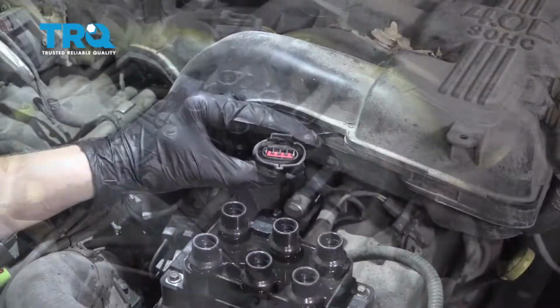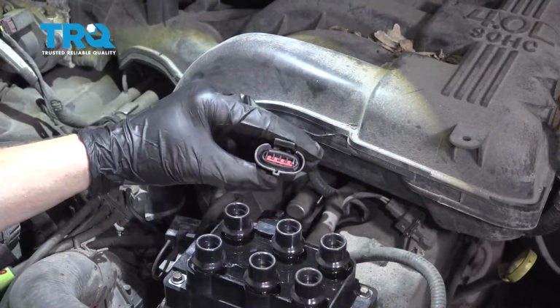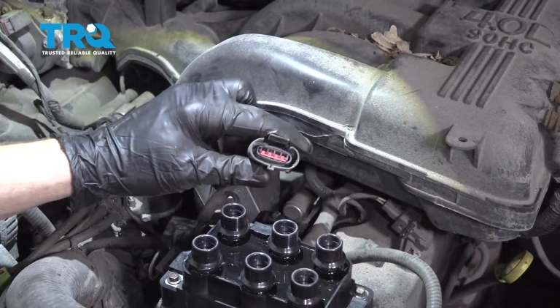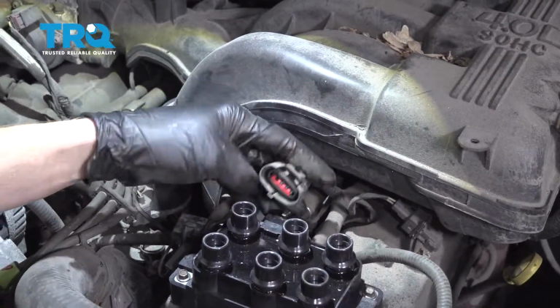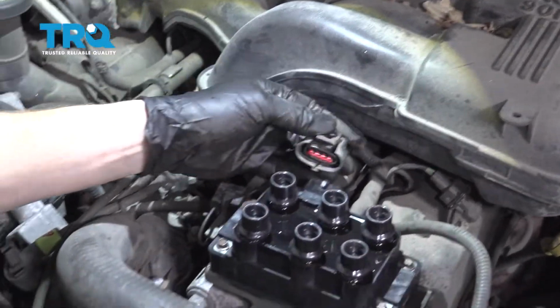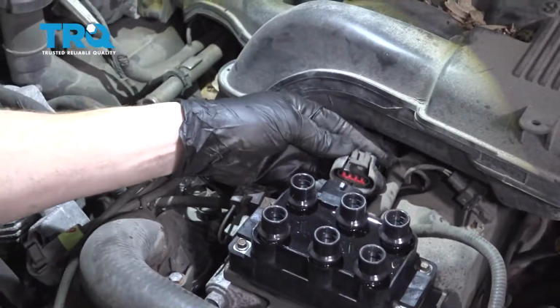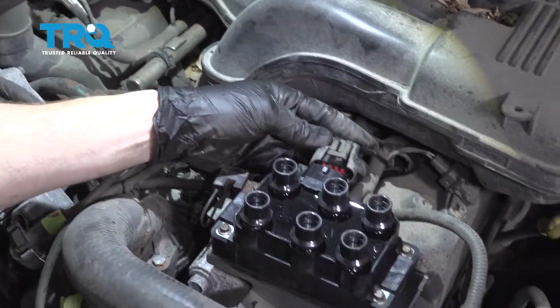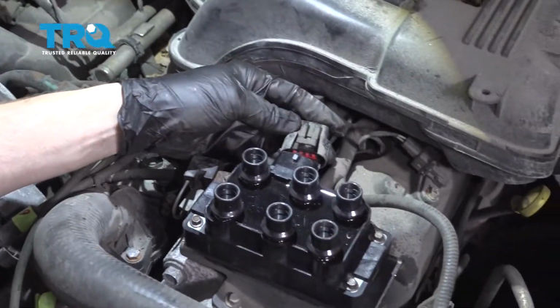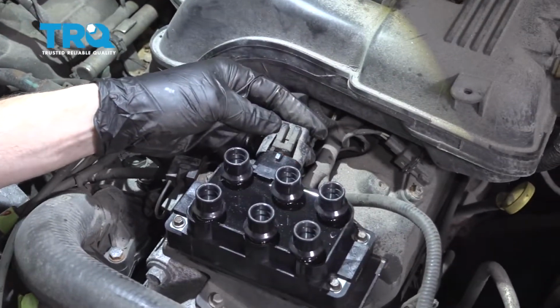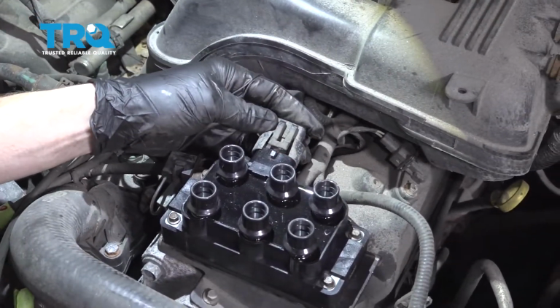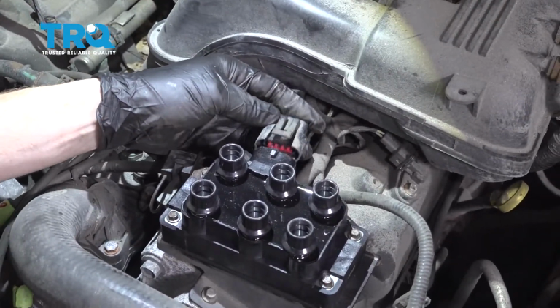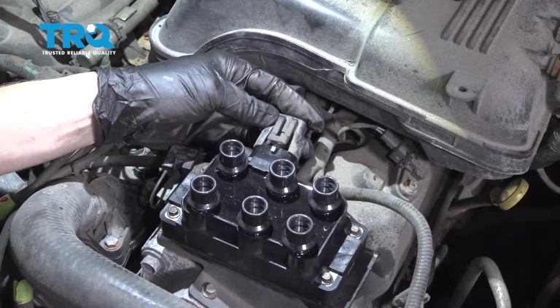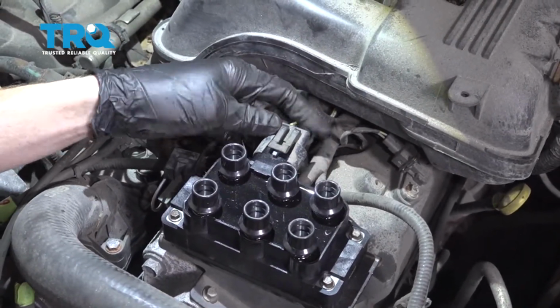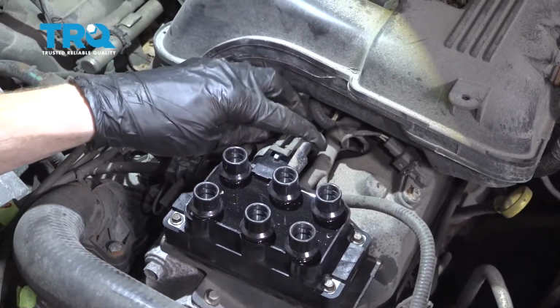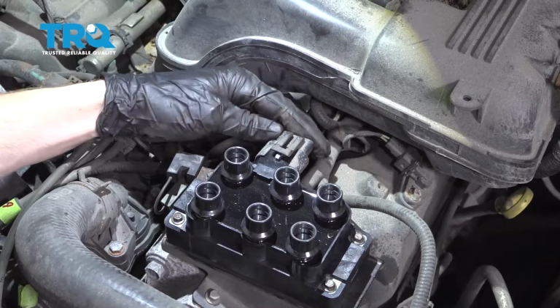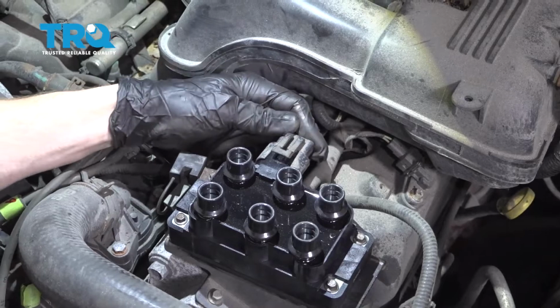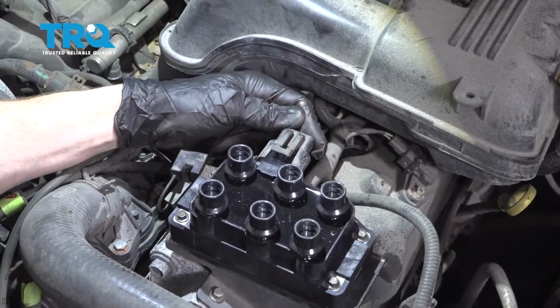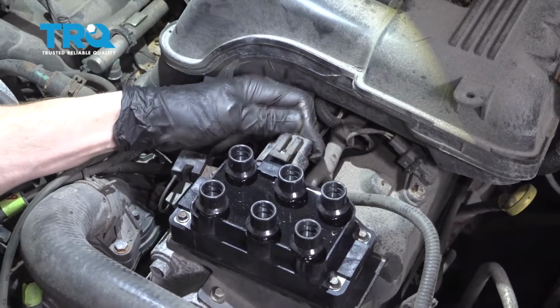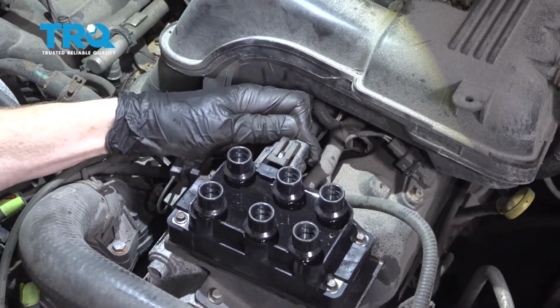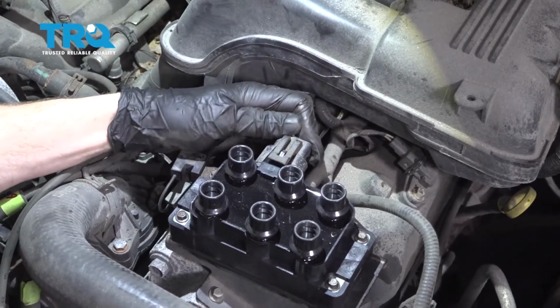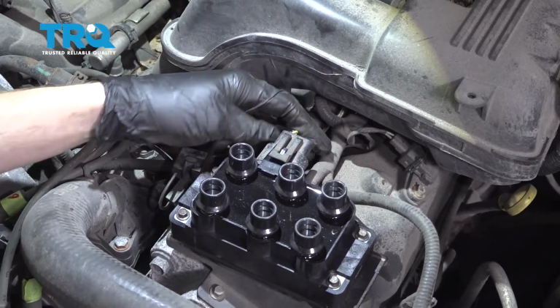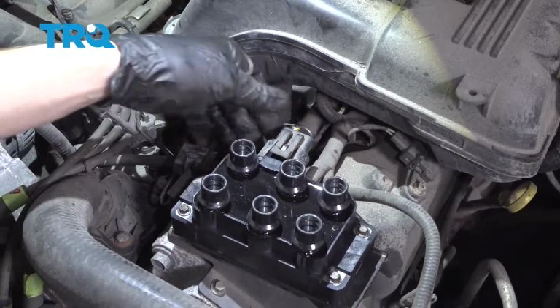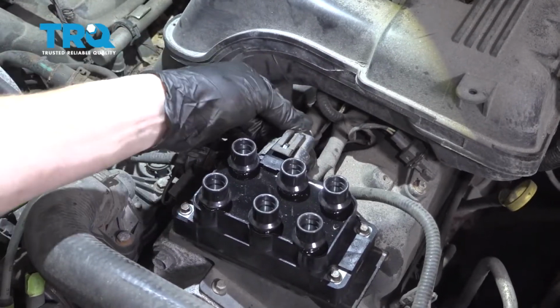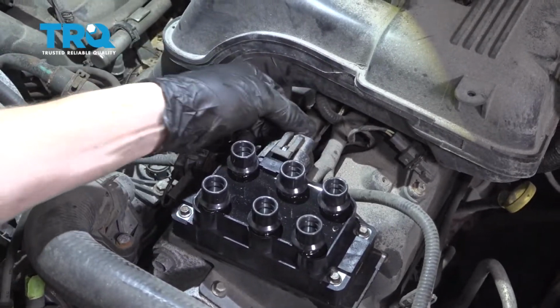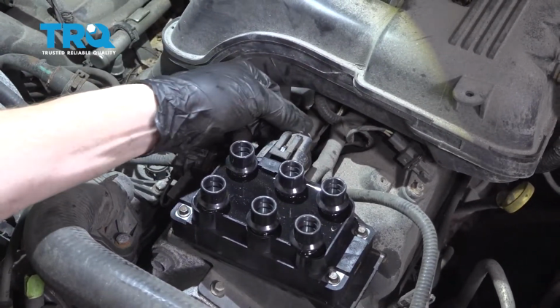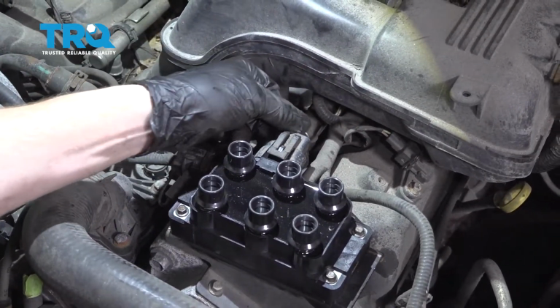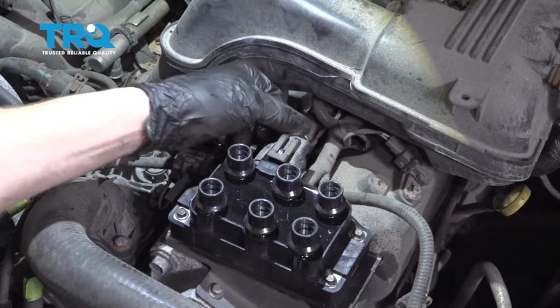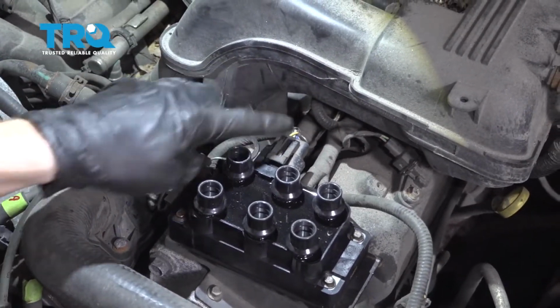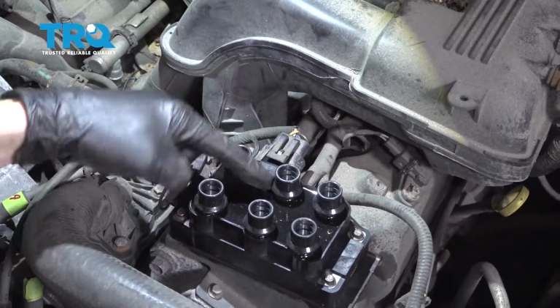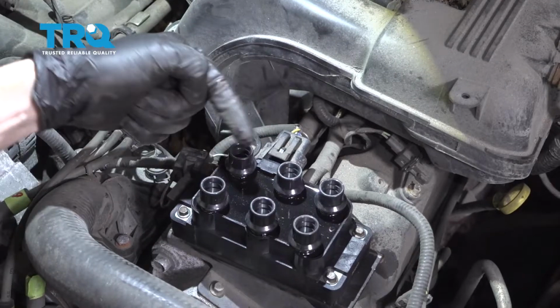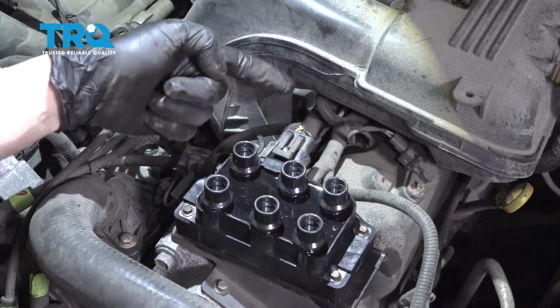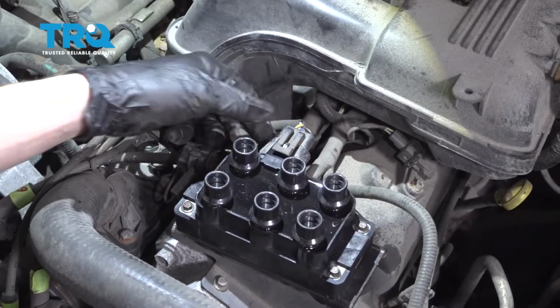We'll torque them to 53 inch-pounds. Those are tight. Let's go ahead and reconnect the electrical connector — we're going to press this in and listen for a click. There's our little click. Give it a tug; you want to make sure it's secured and it doesn't fall off.